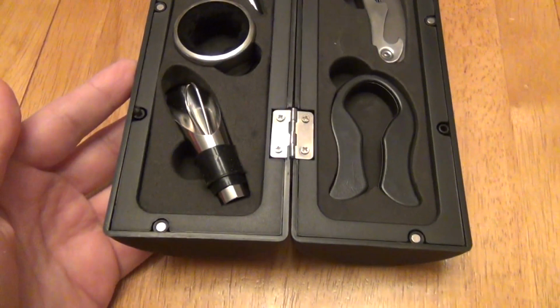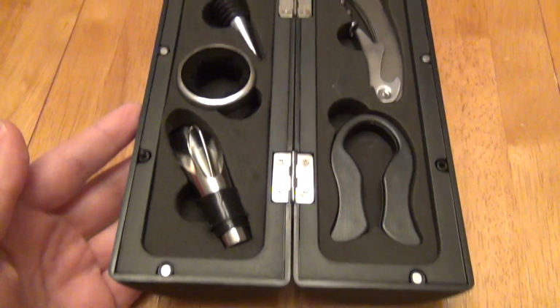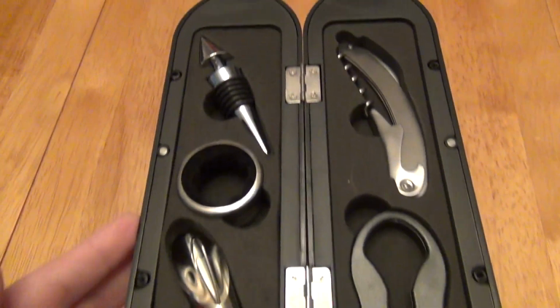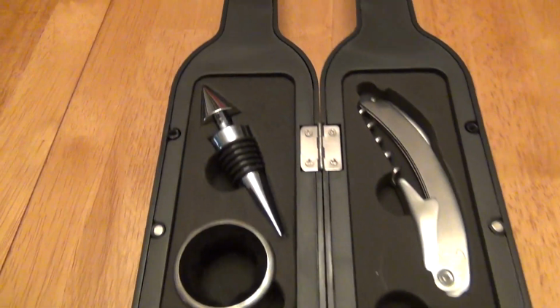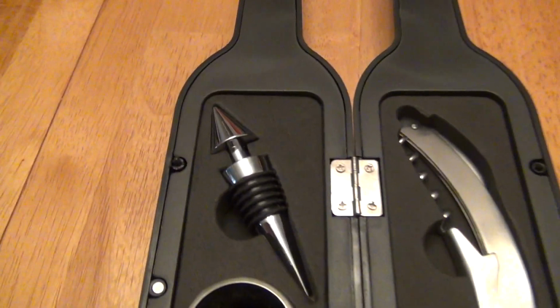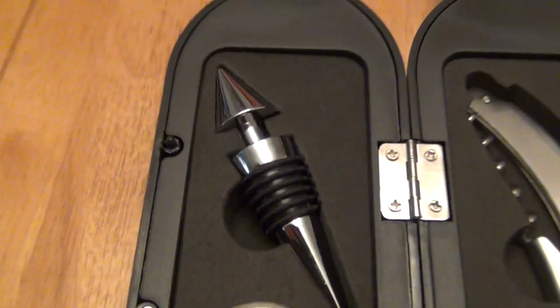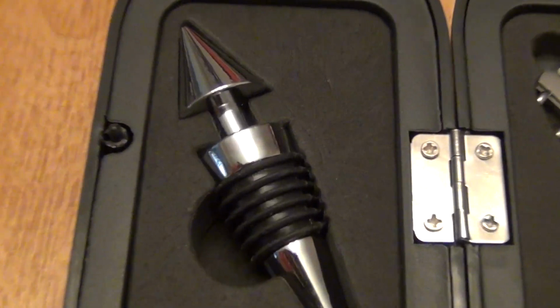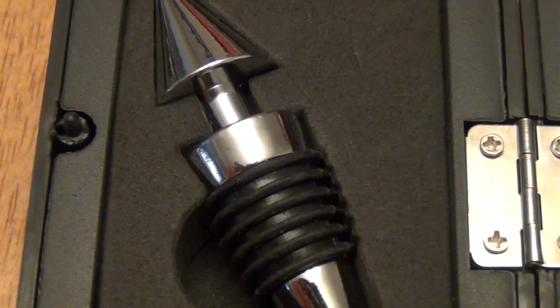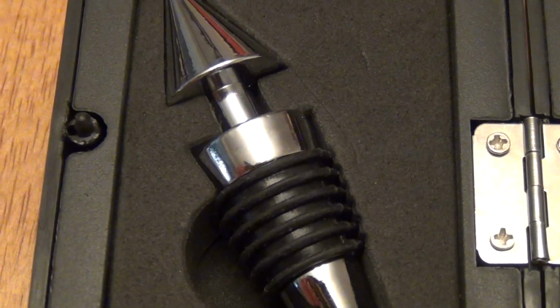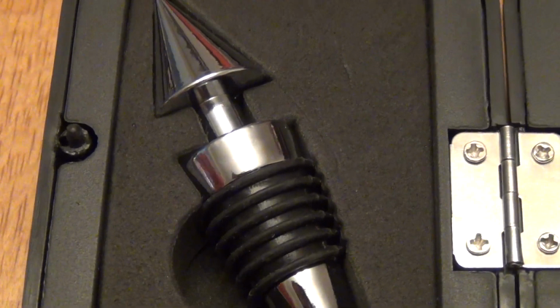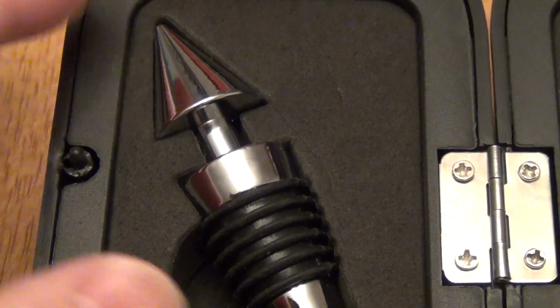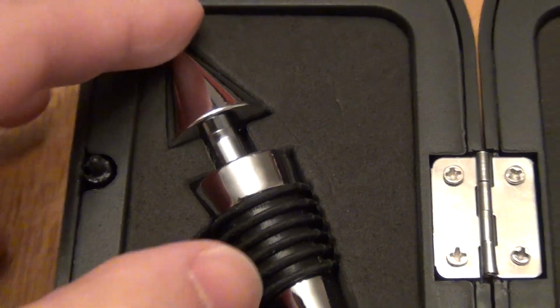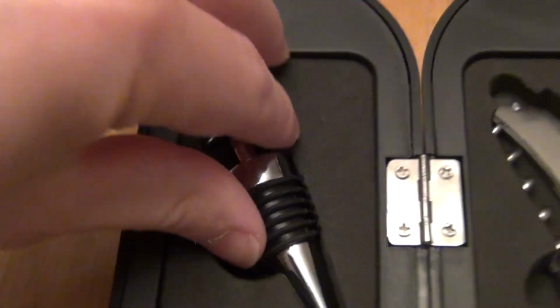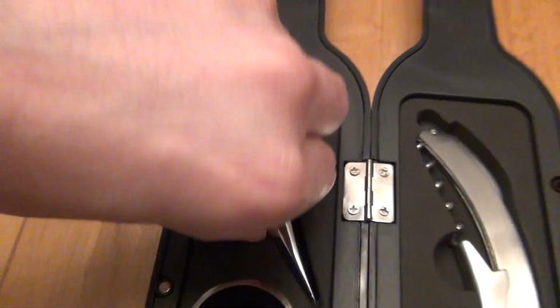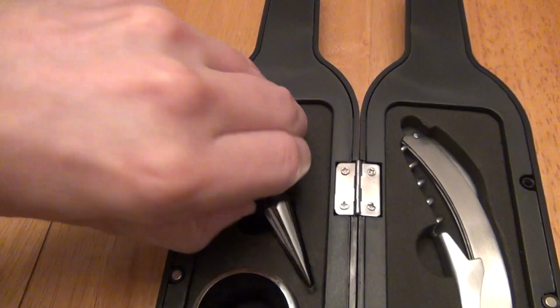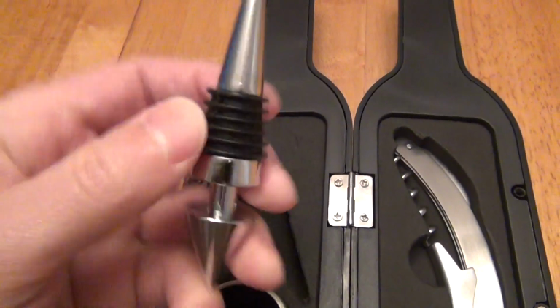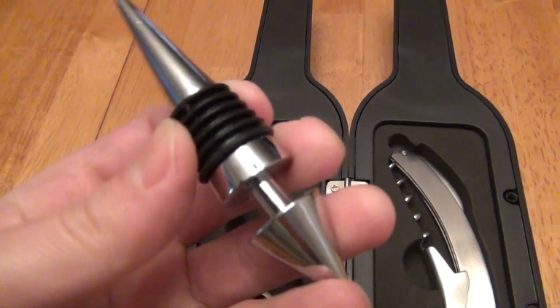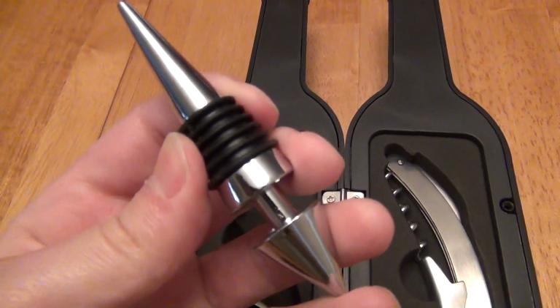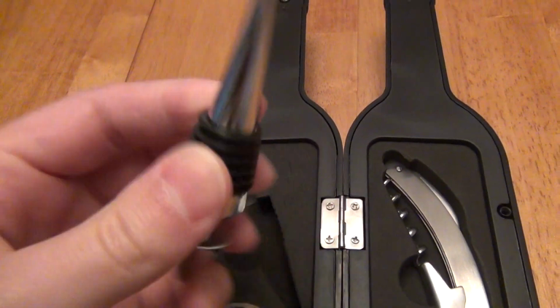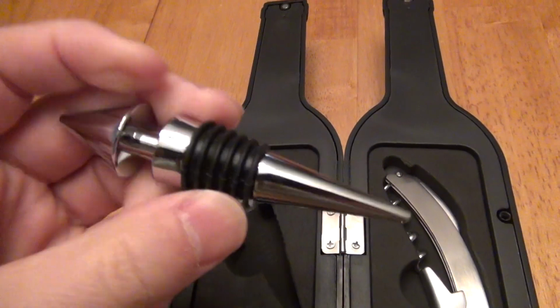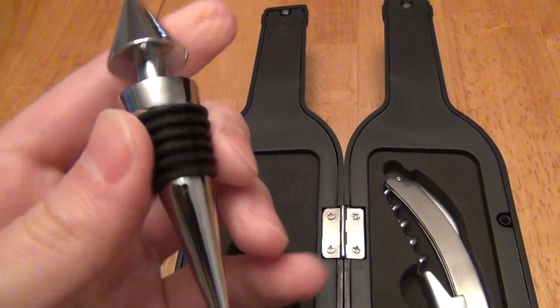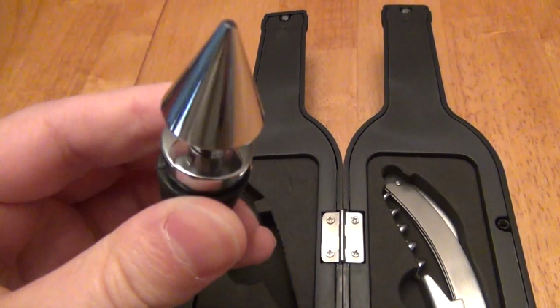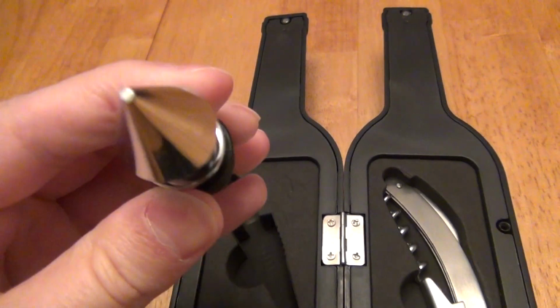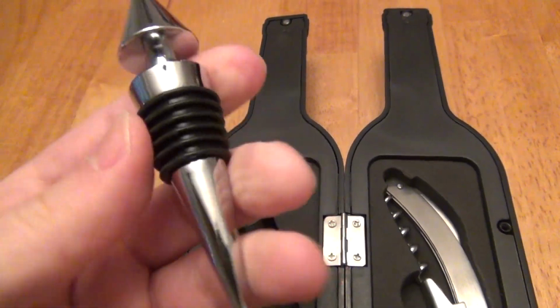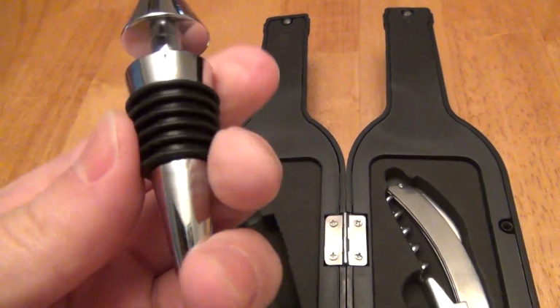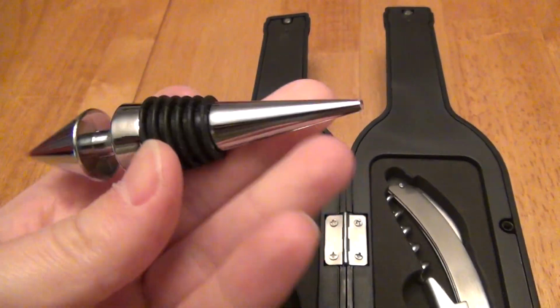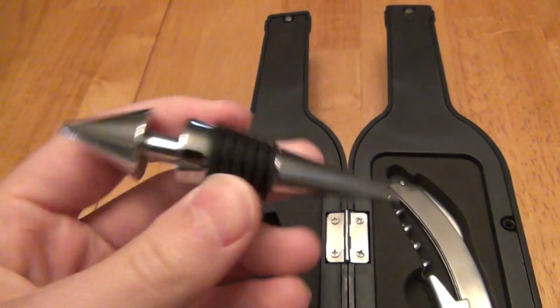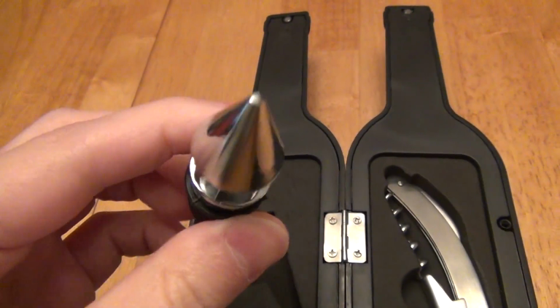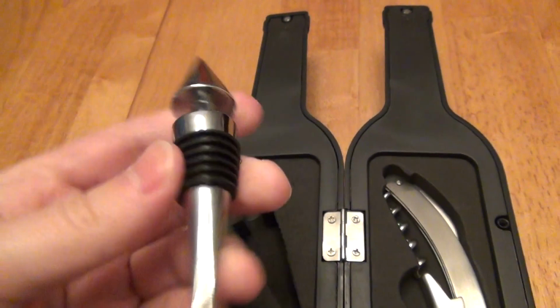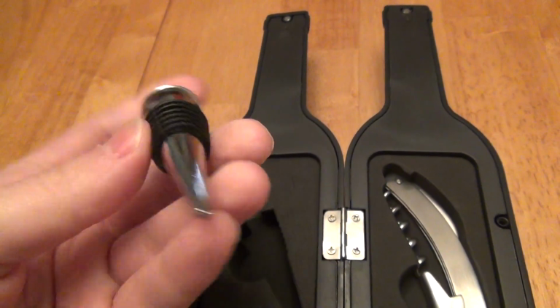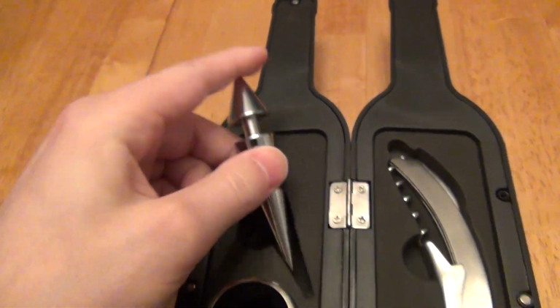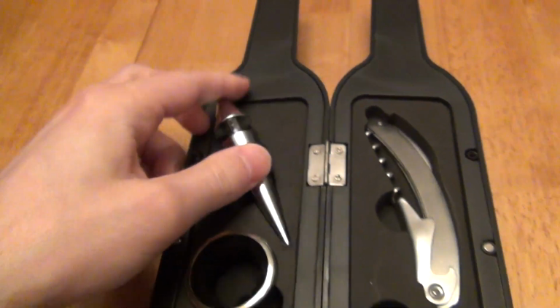Let's take a closer look at them. Of course you get a wine stopper so you can put it in the bottle when you're not currently using it. It's not a vacuum seal or anything like that, but it's just a traditional wine stopper.